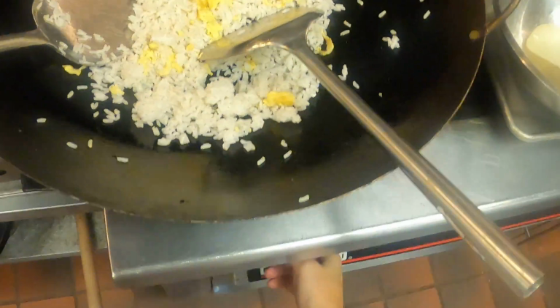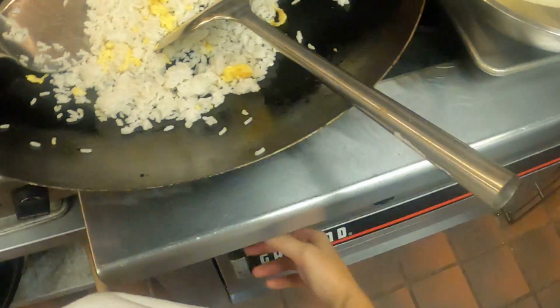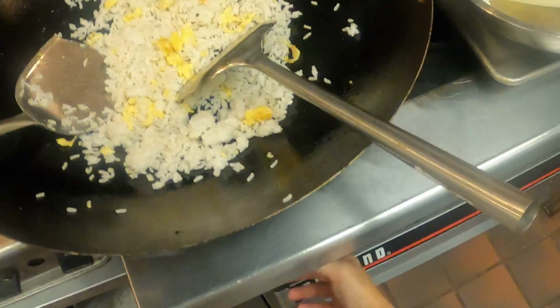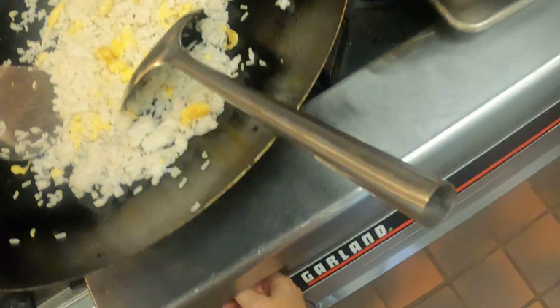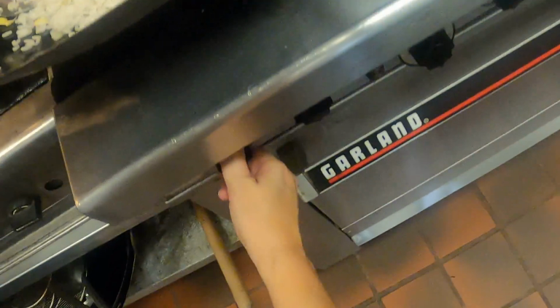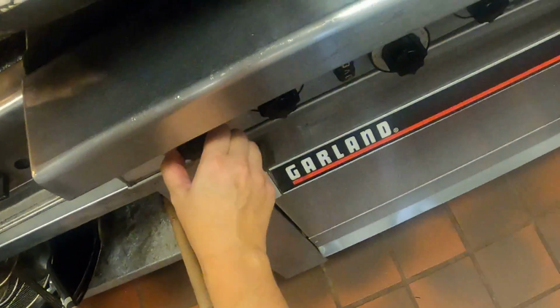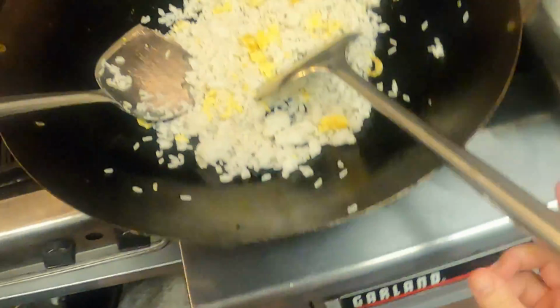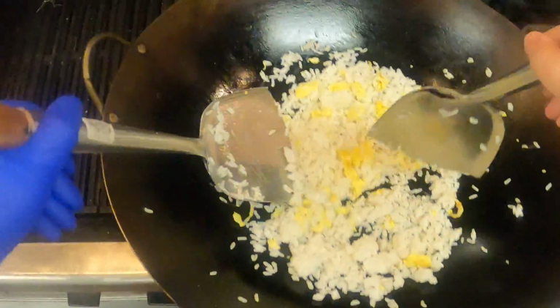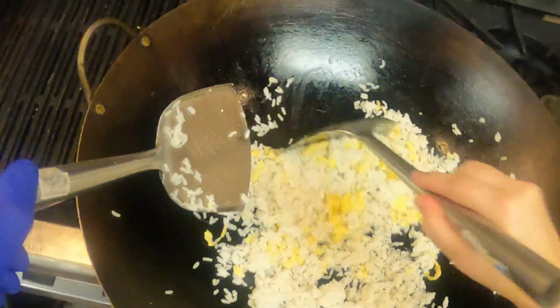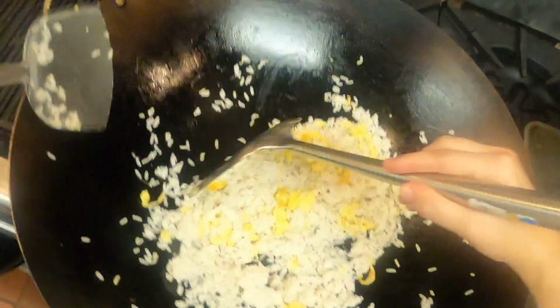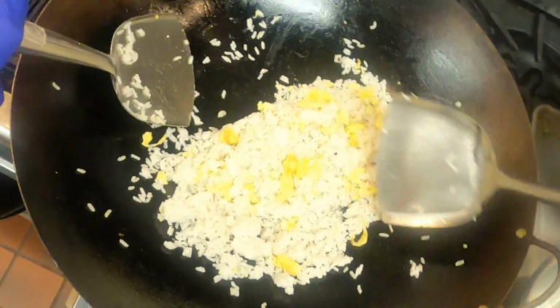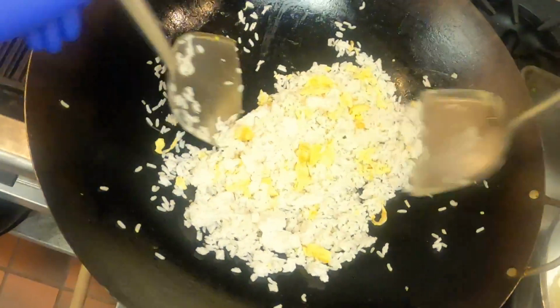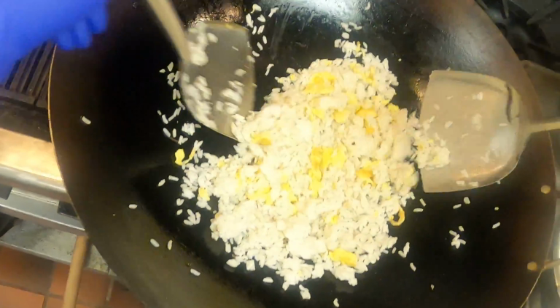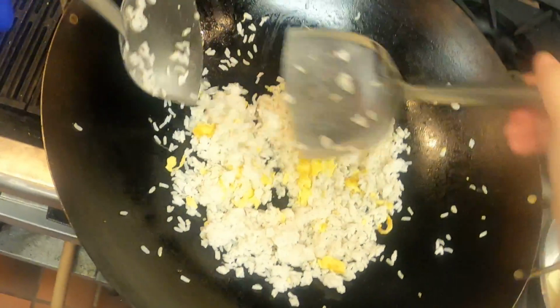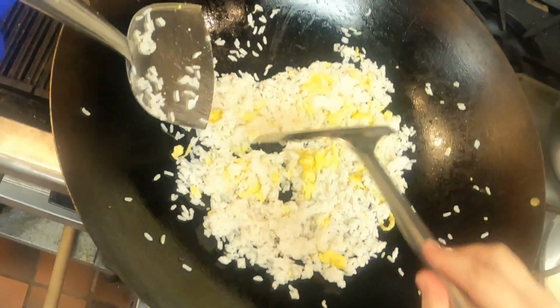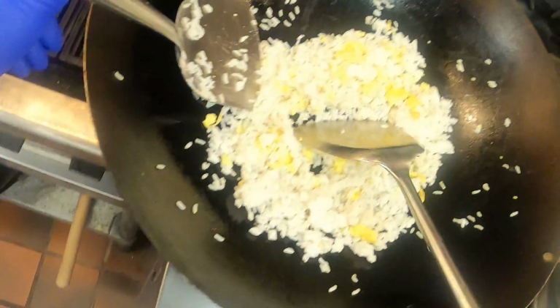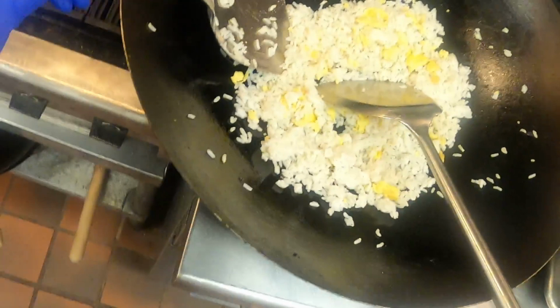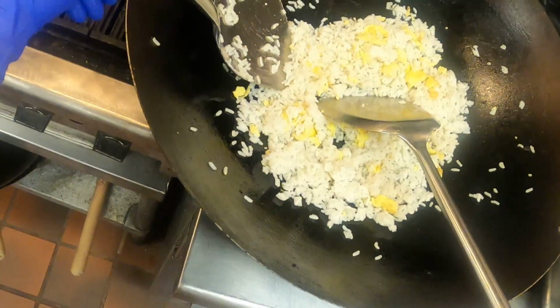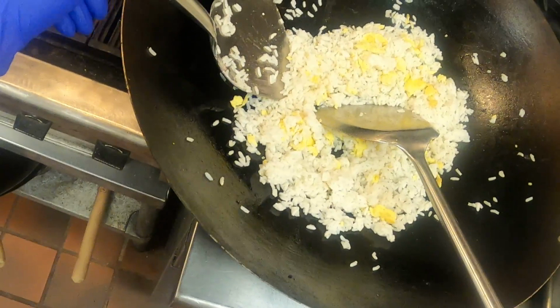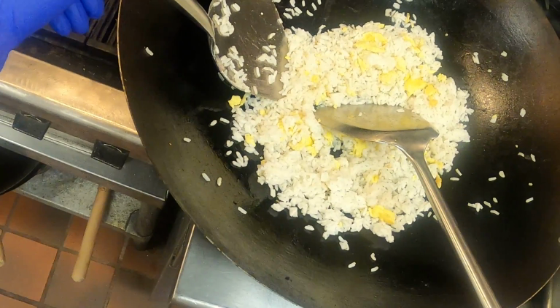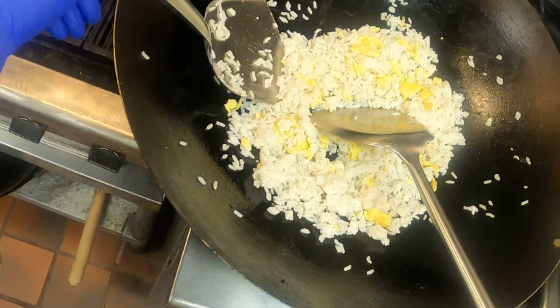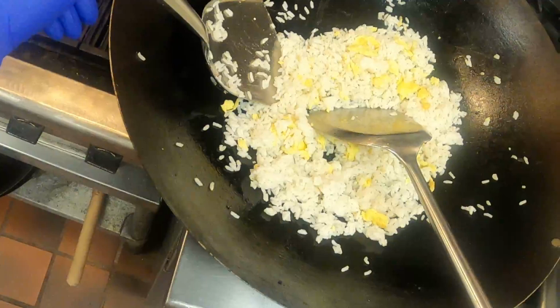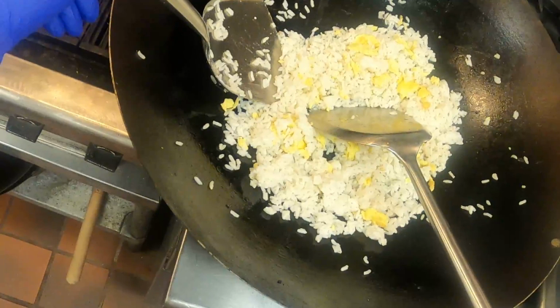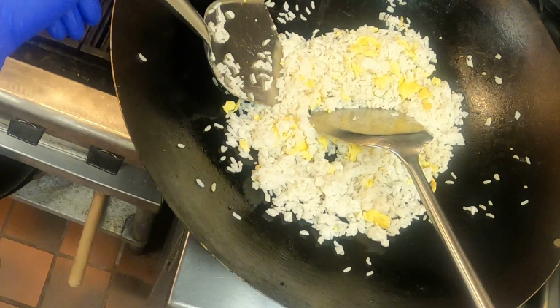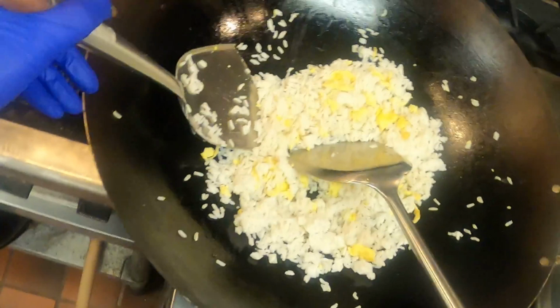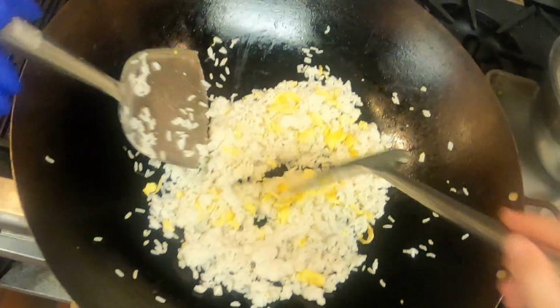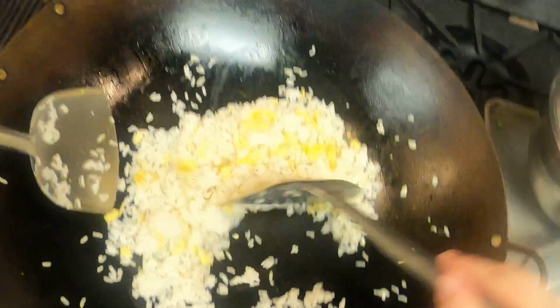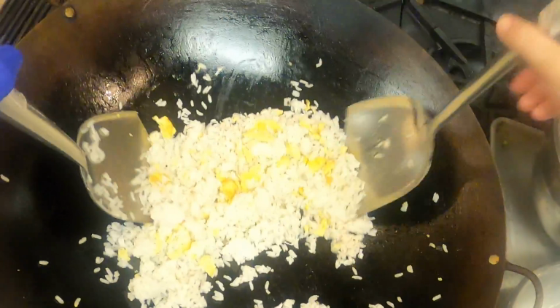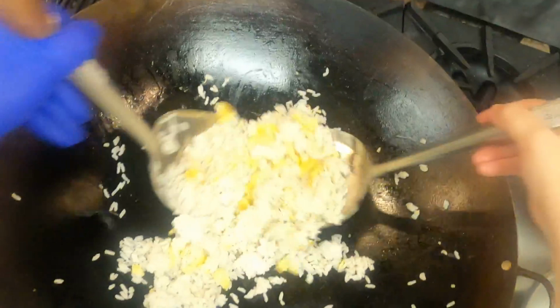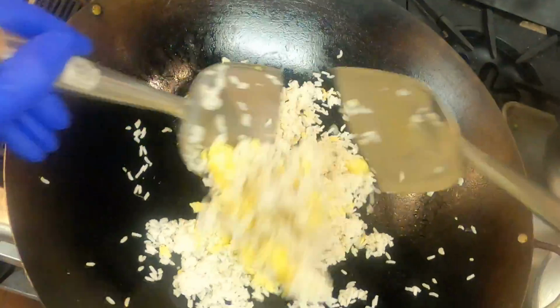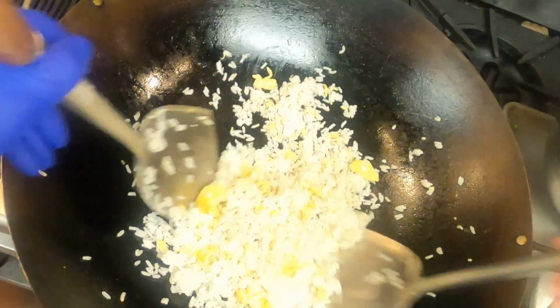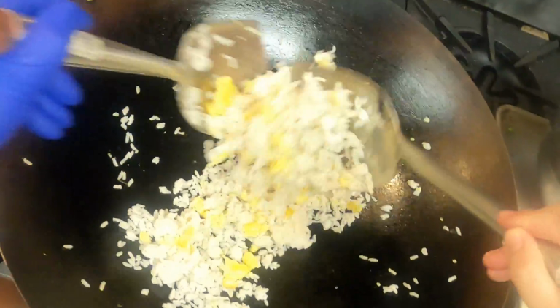Increase that heat — don't forget to do that. We don't want the heat as high as it was when we were cooking our proteins; we don't want to scorch it the same way.